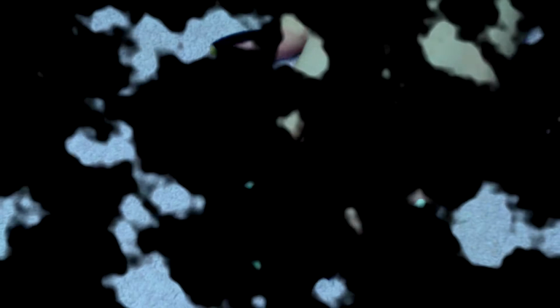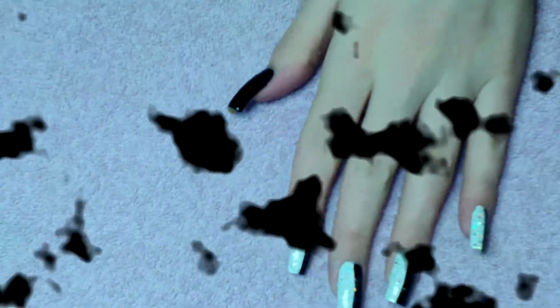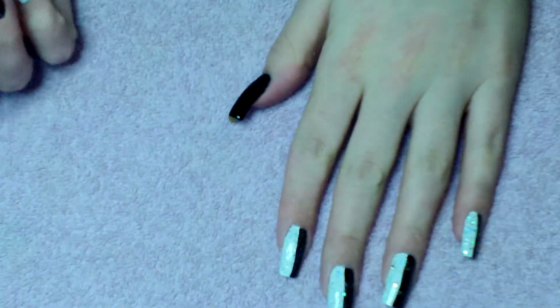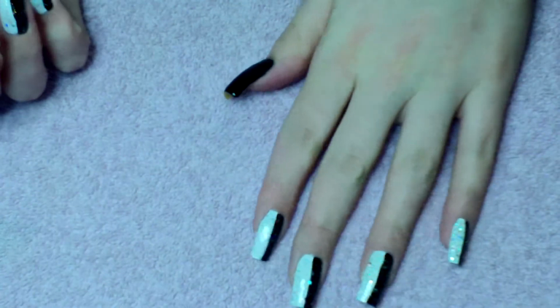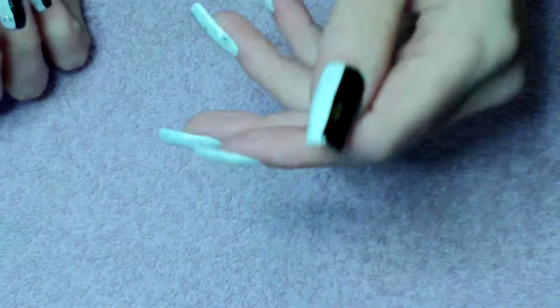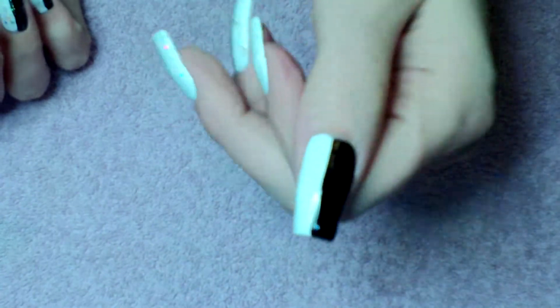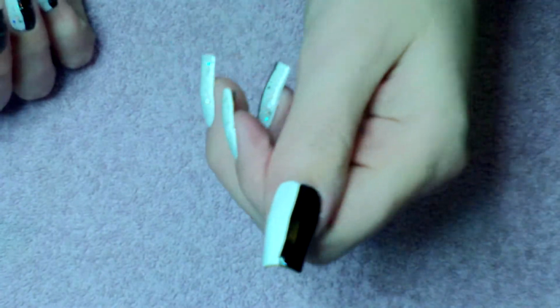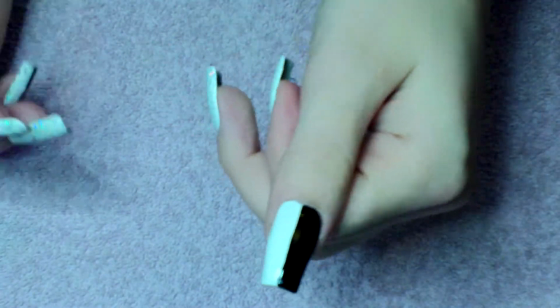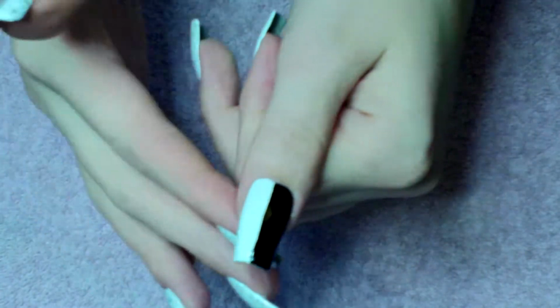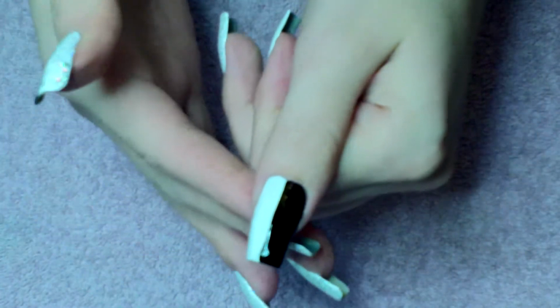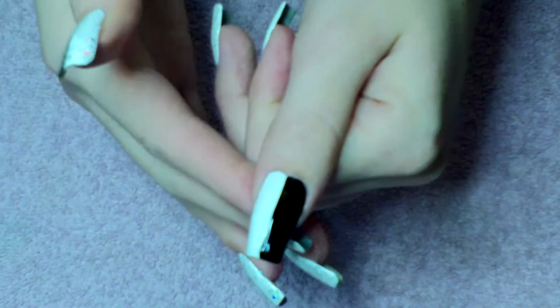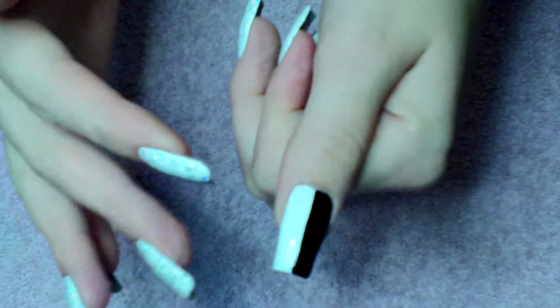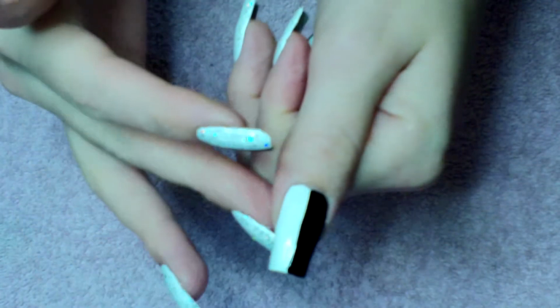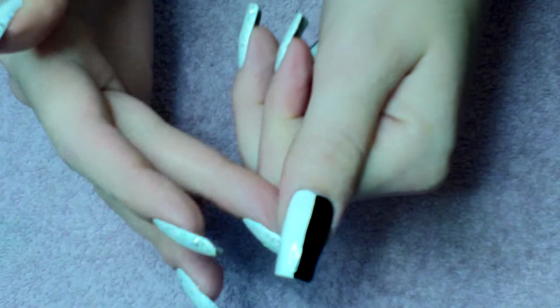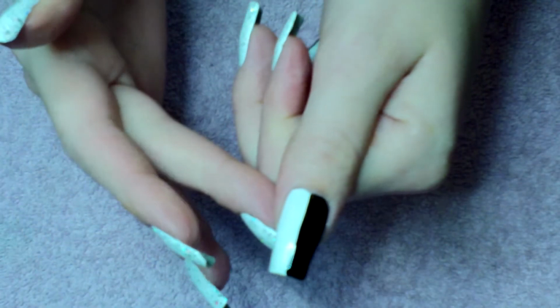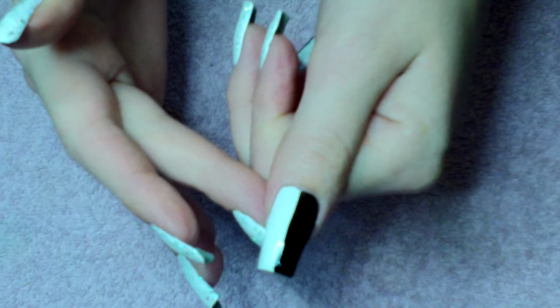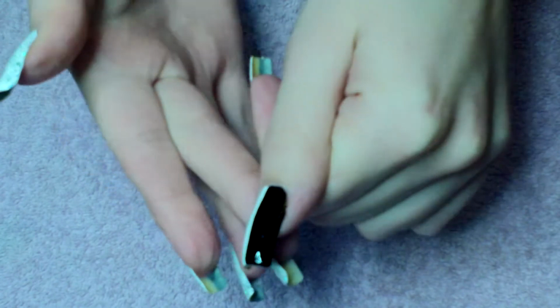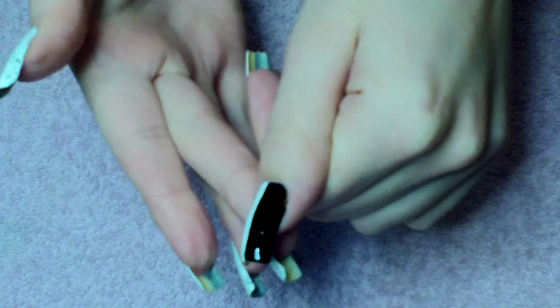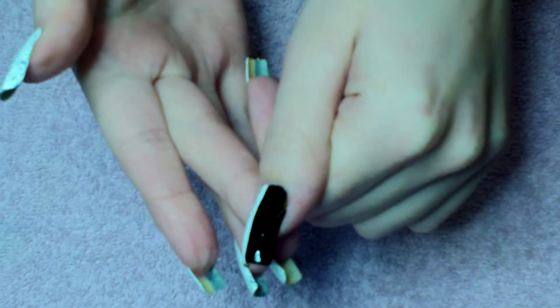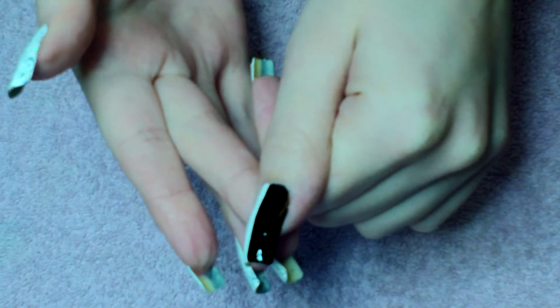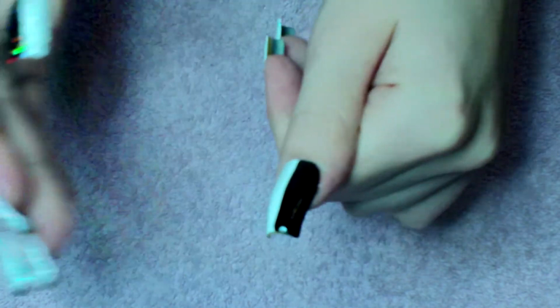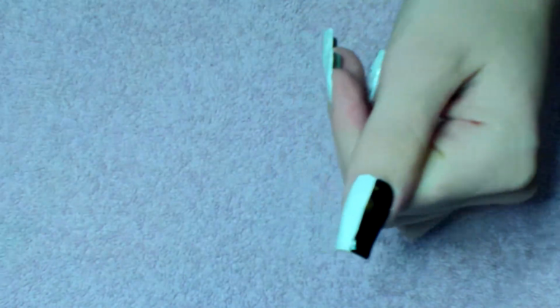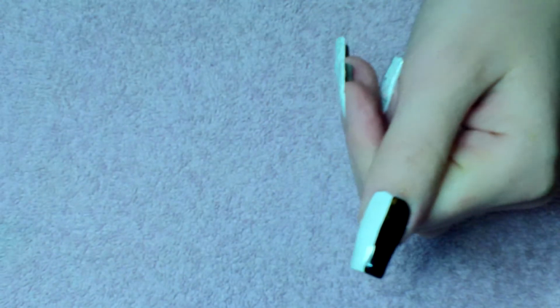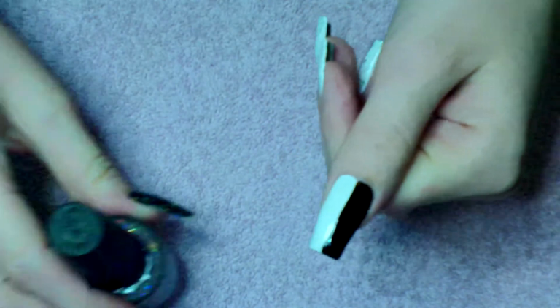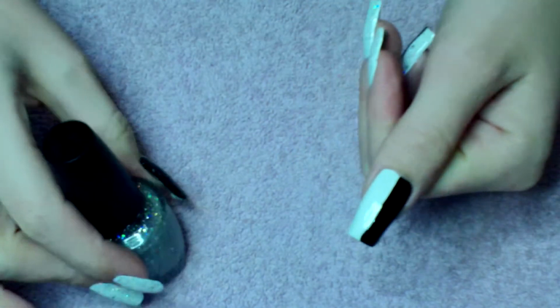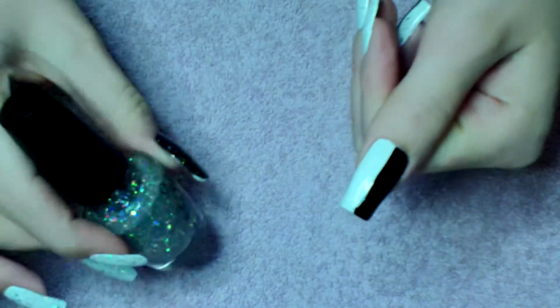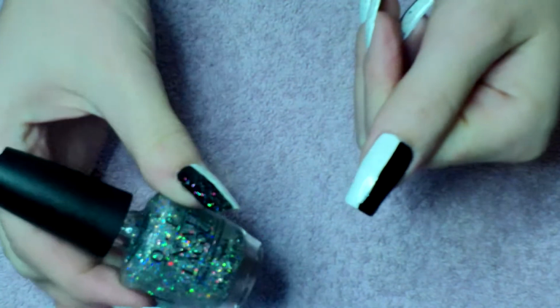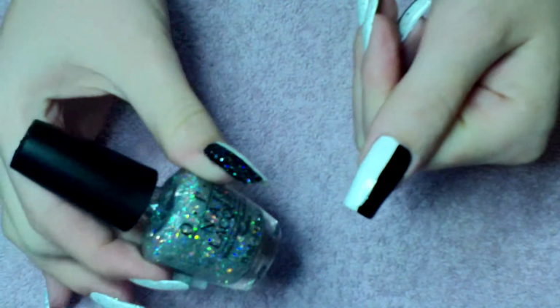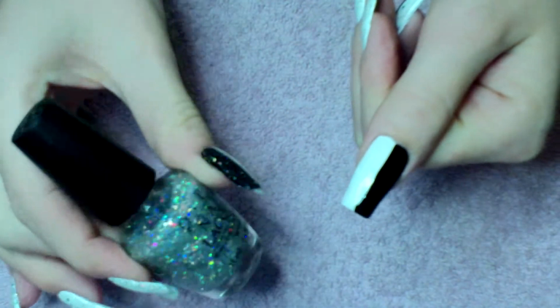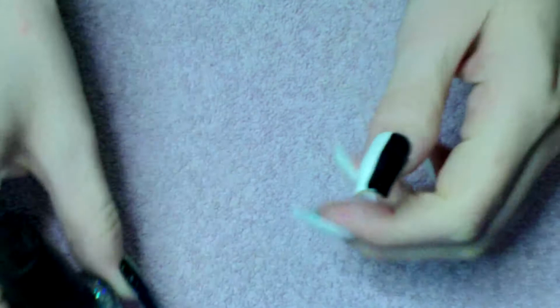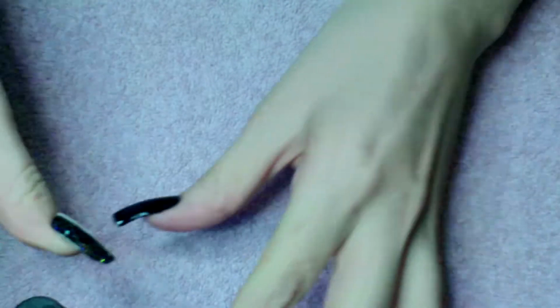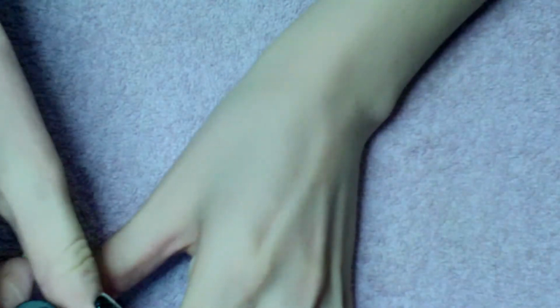So what I've already done is apply my base coat. I've painted half of my nail white and the other half black, and scooped up a glitter polish over all of it.